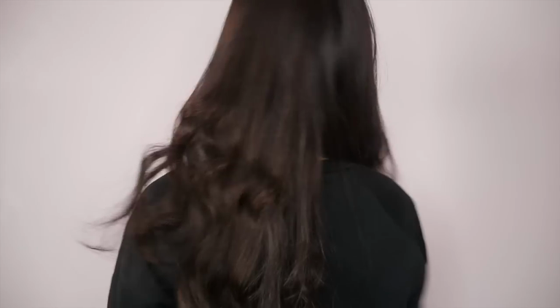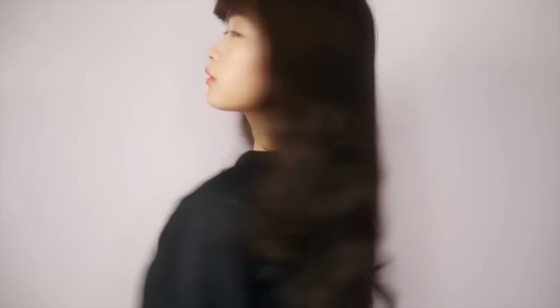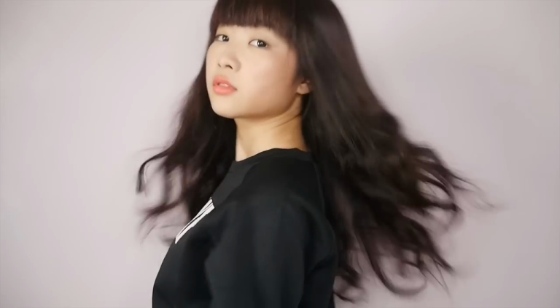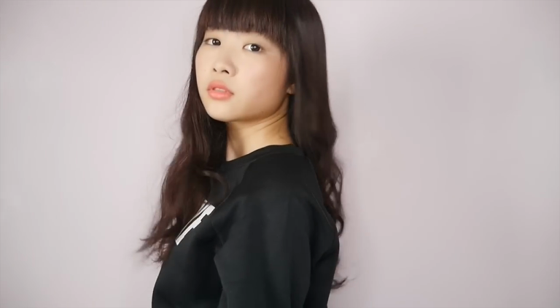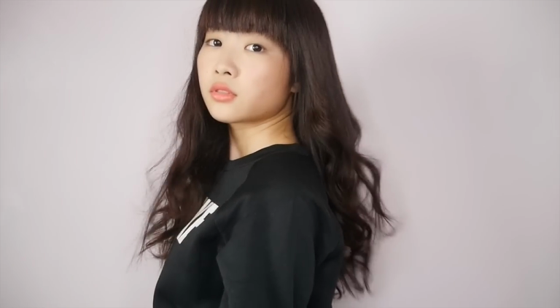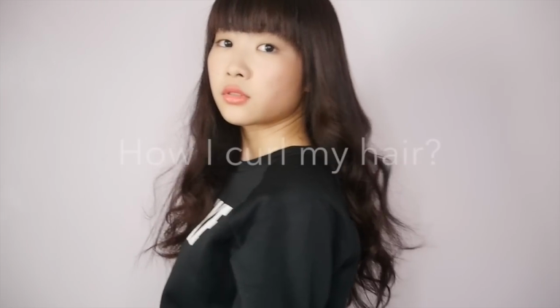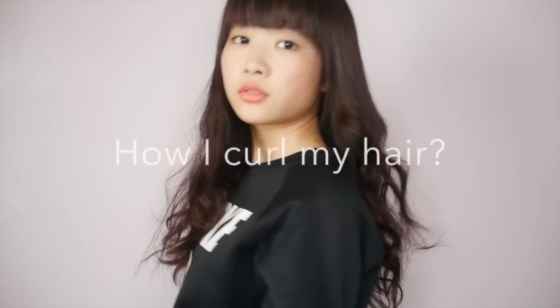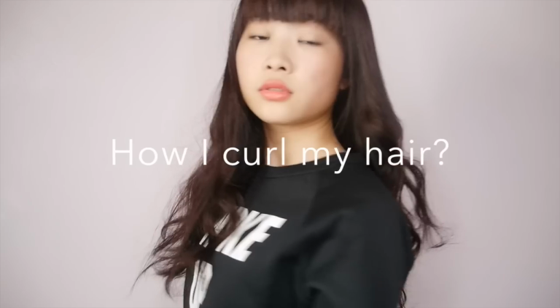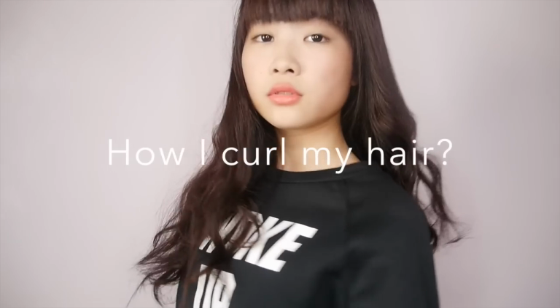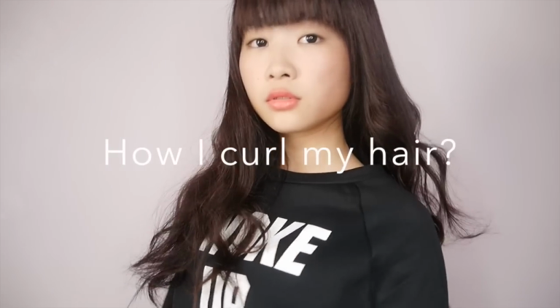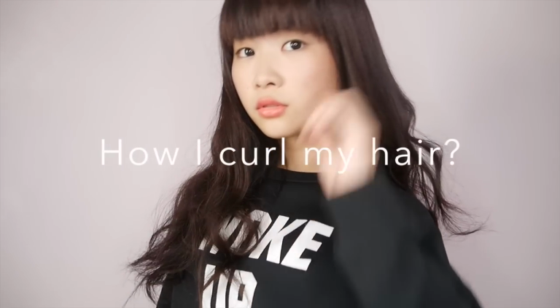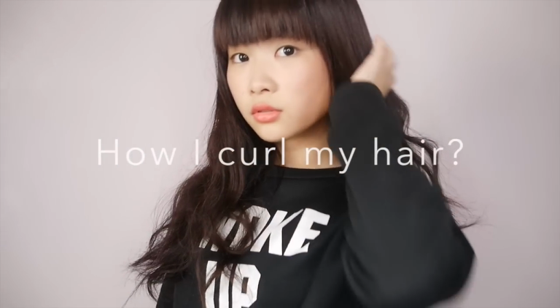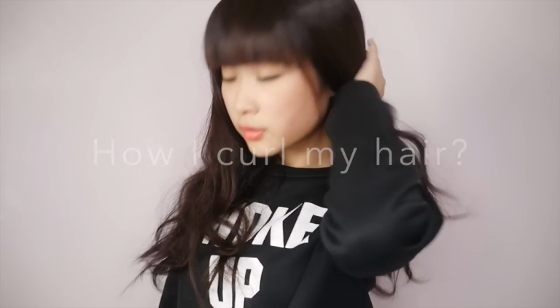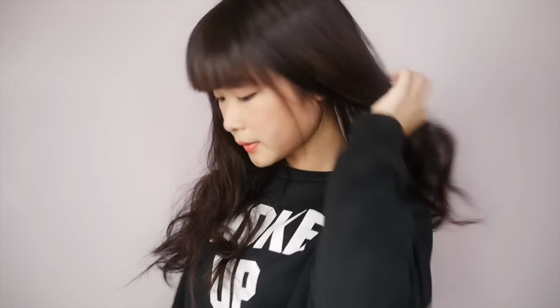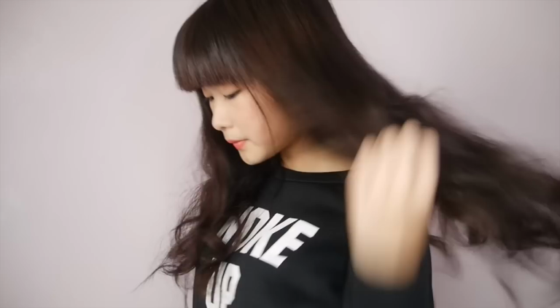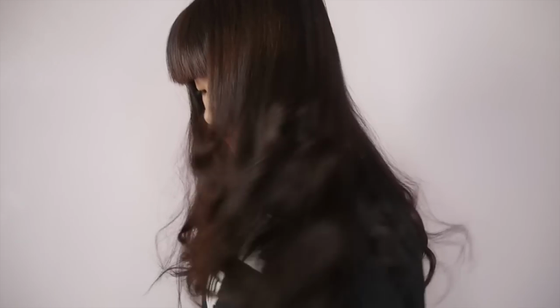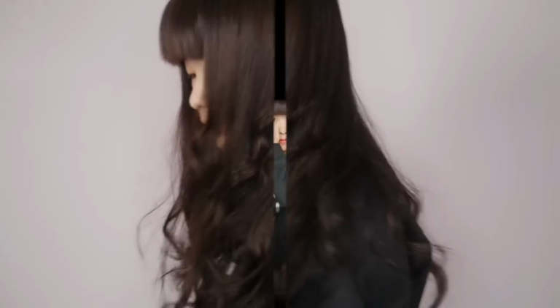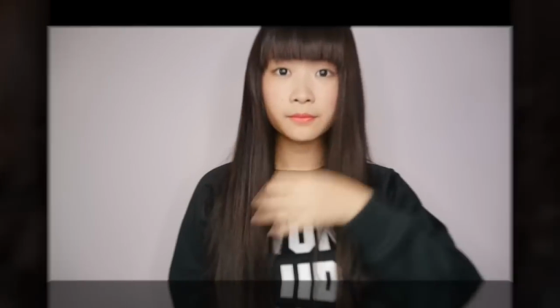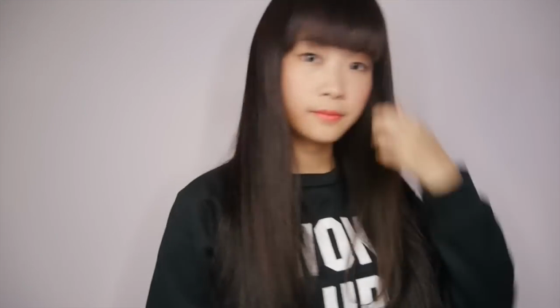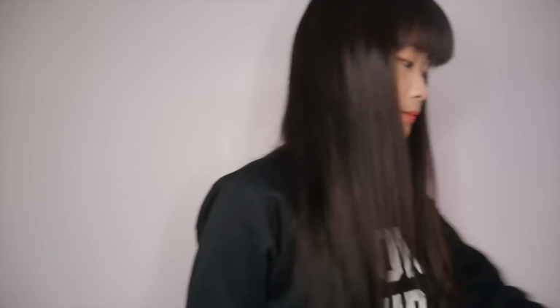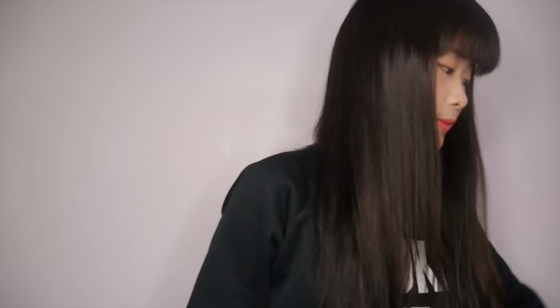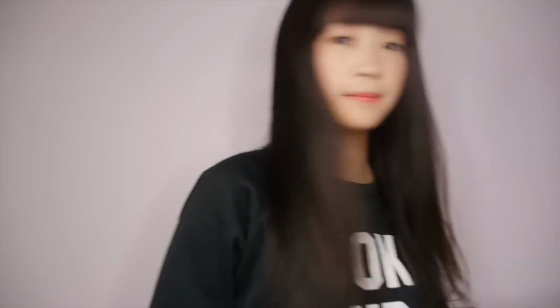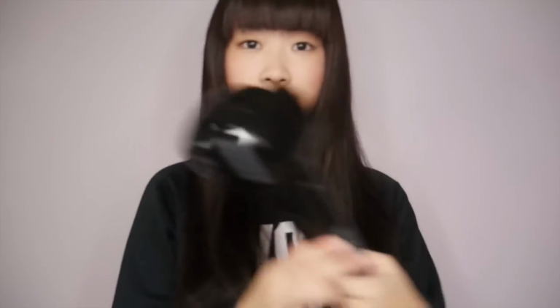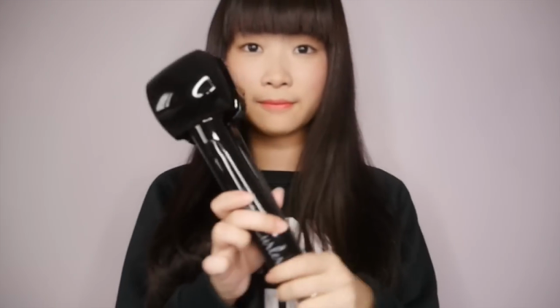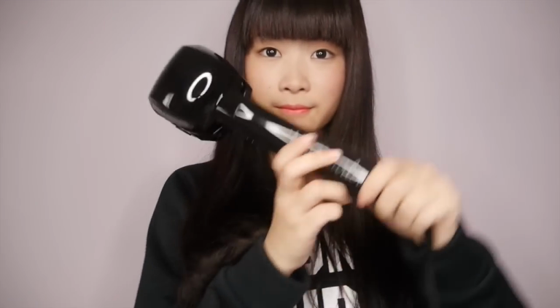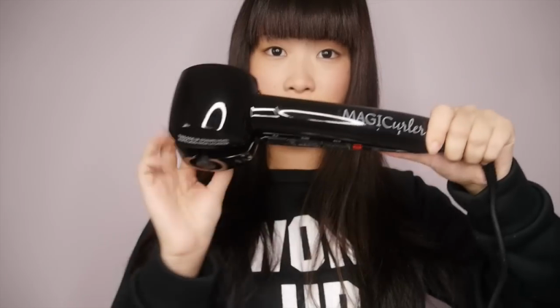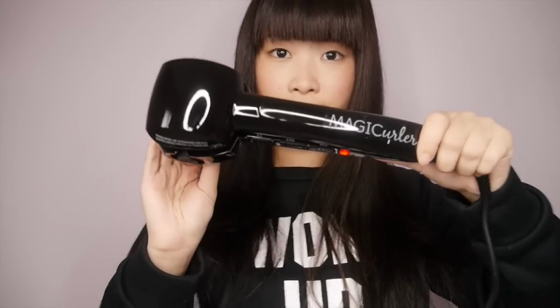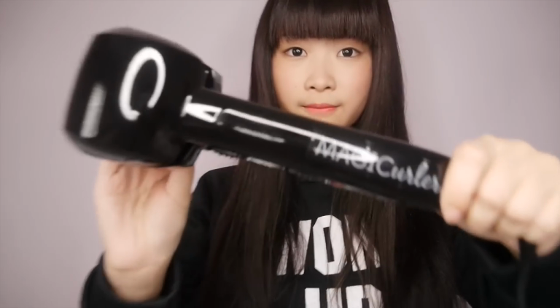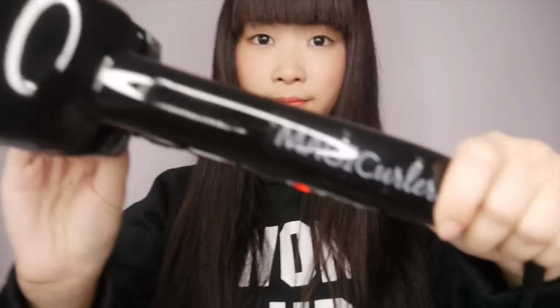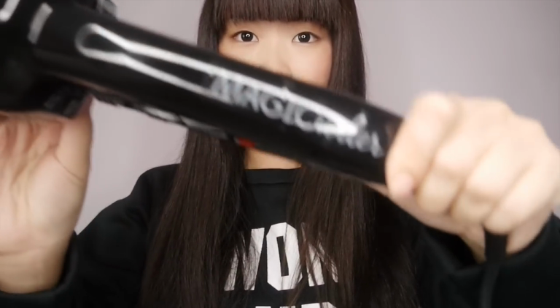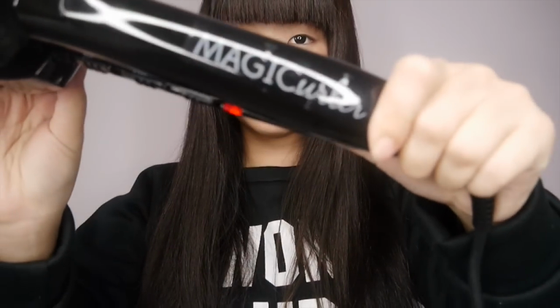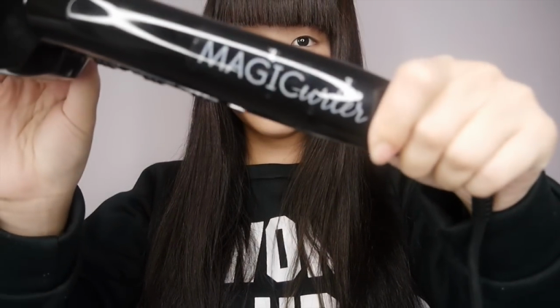Hey guys, today I'm going to show you how I curl my hair using the magic curler I got from supermodel2u.com. I hope you guys enjoy it, so this is how it looks like, and it uses the auto curl technology to create smooth and shiny curls.